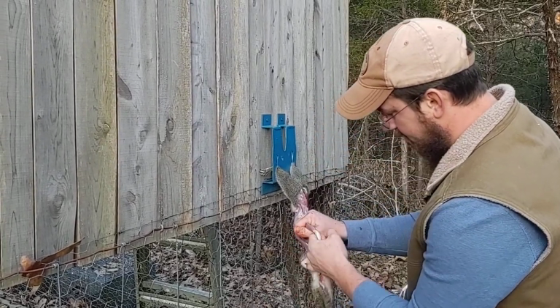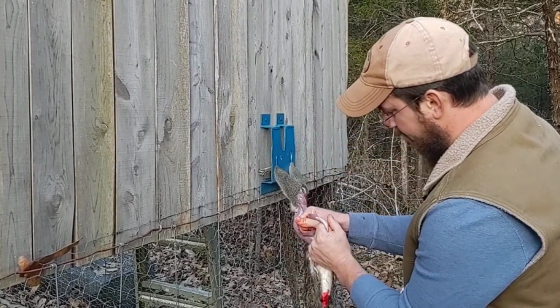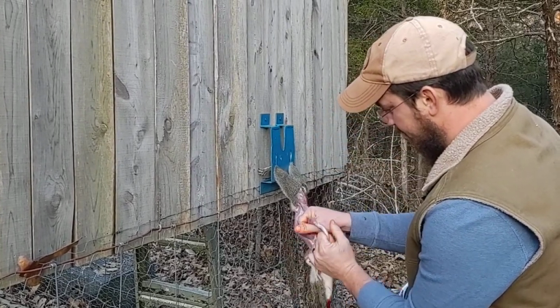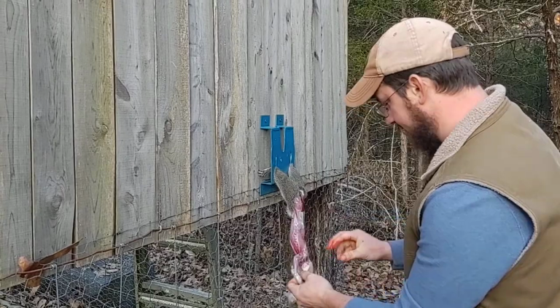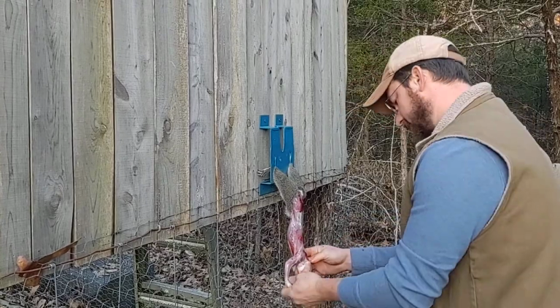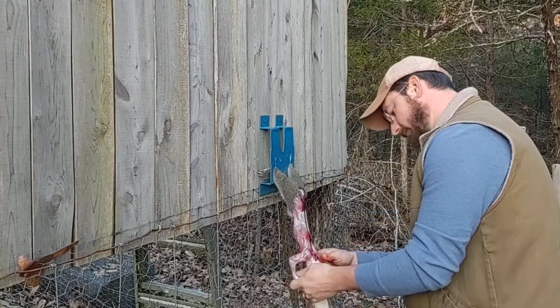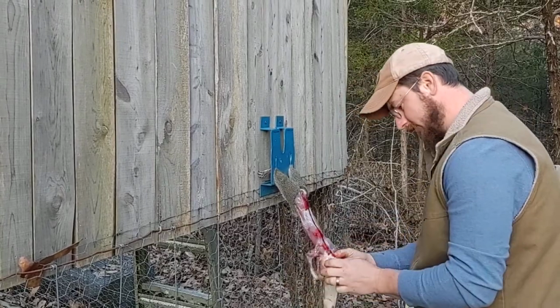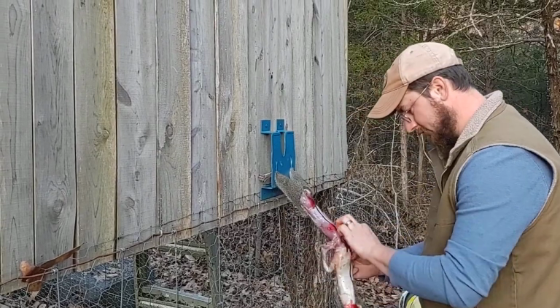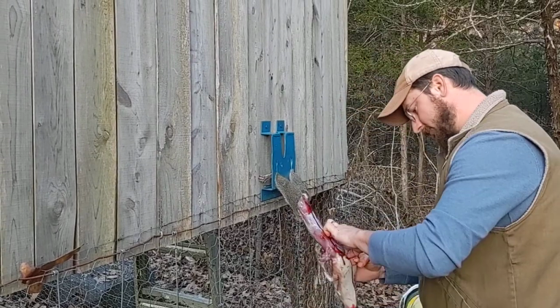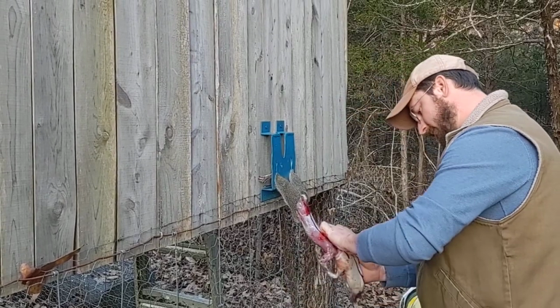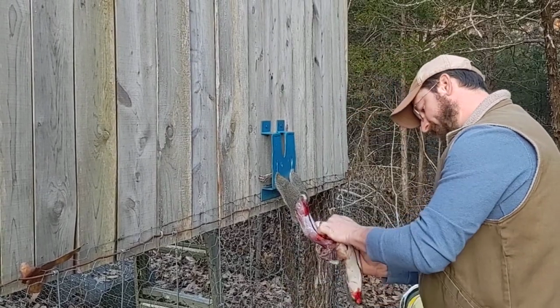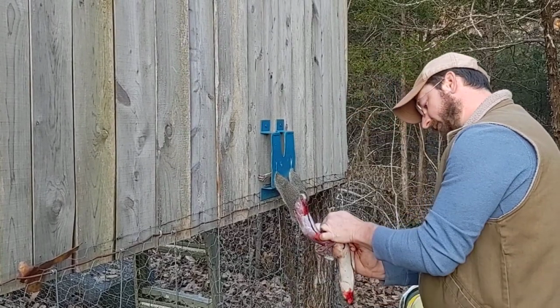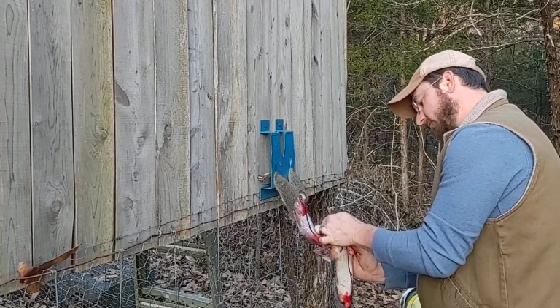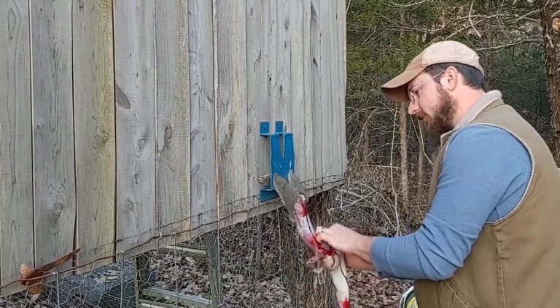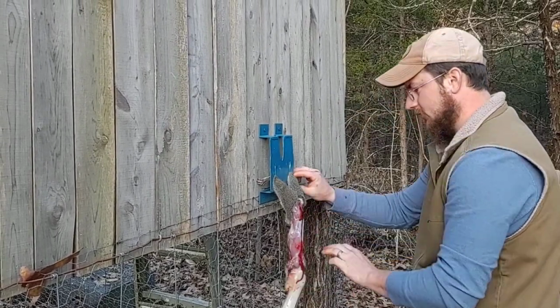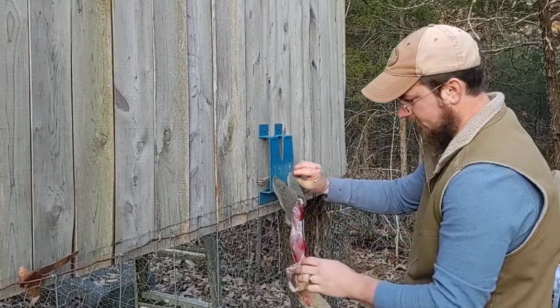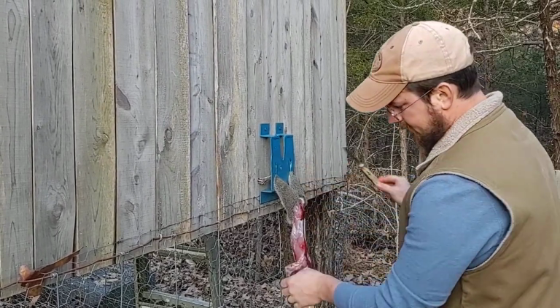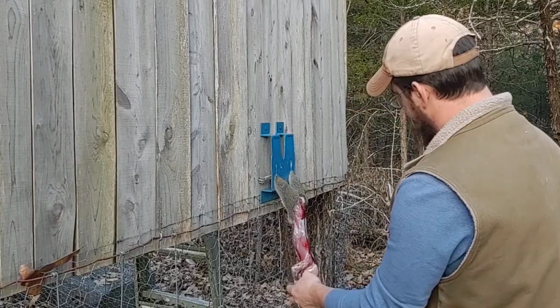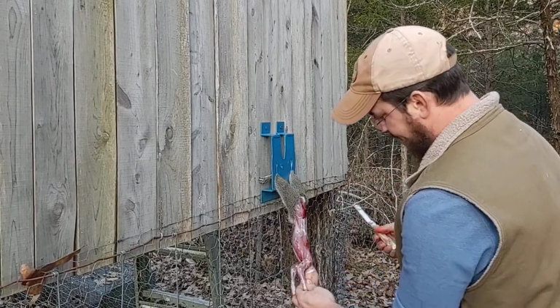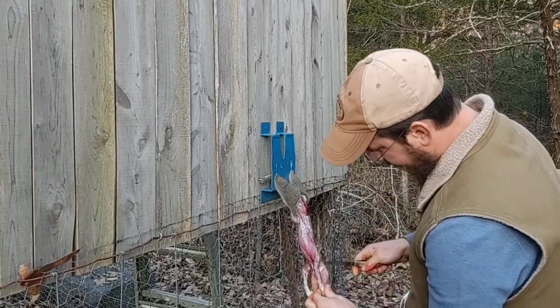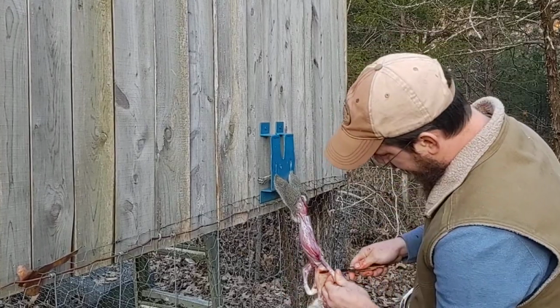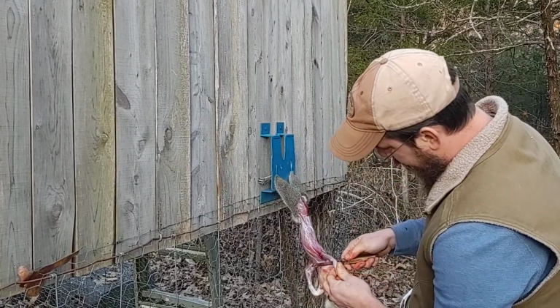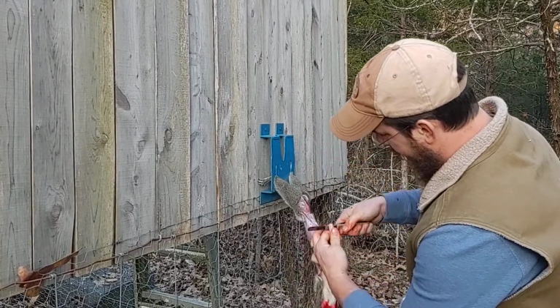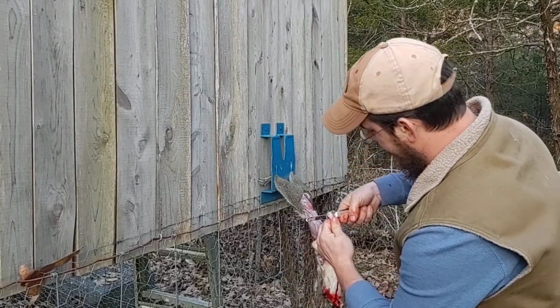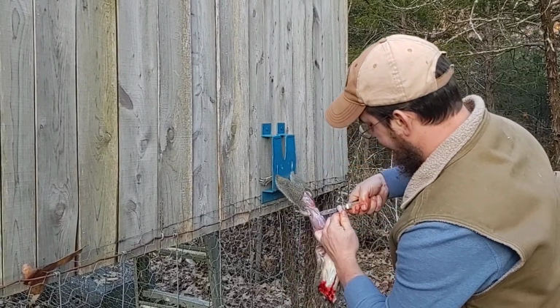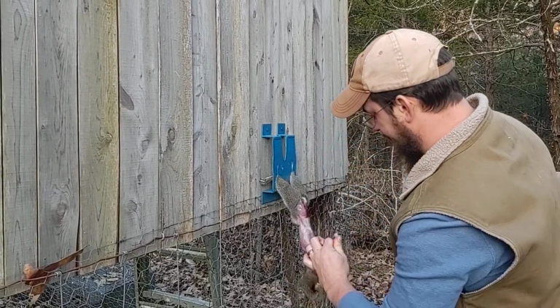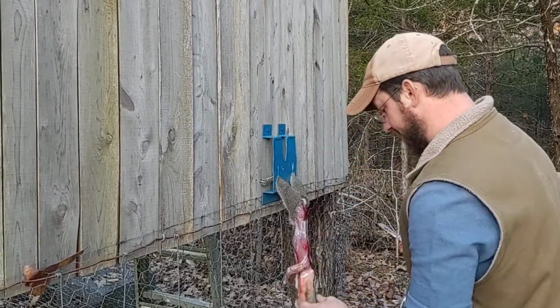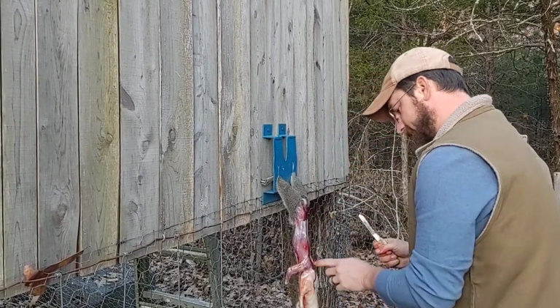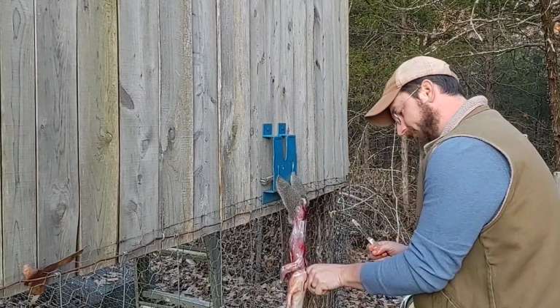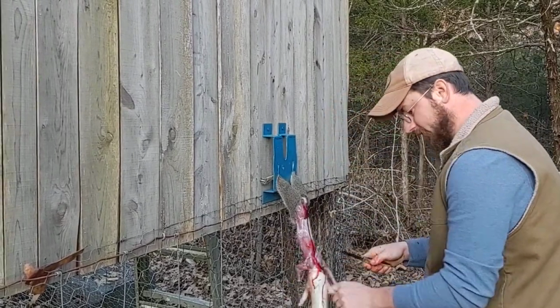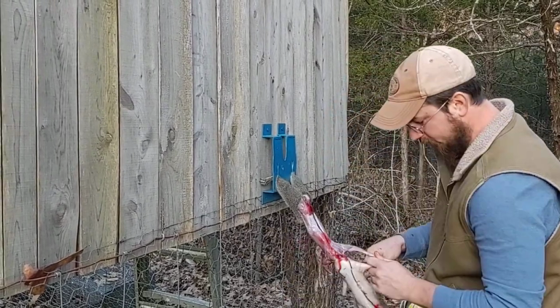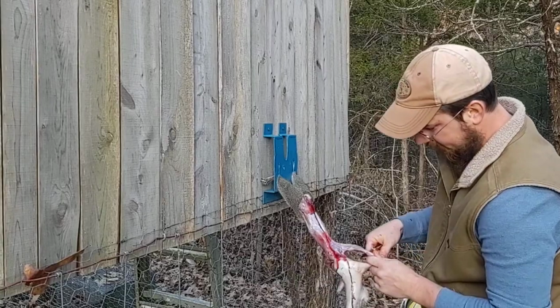Go through down to the wrists, down to the wrists. Hook through that wrist, hook through that wrist.